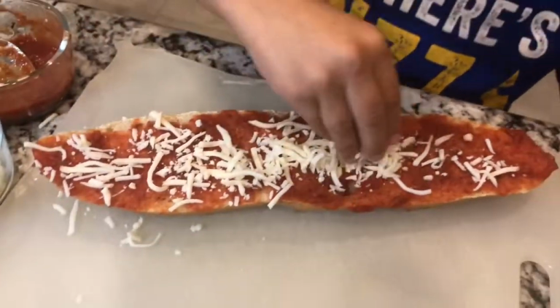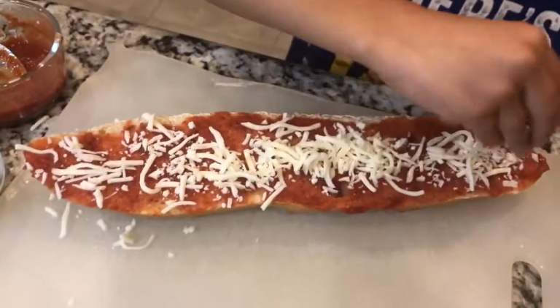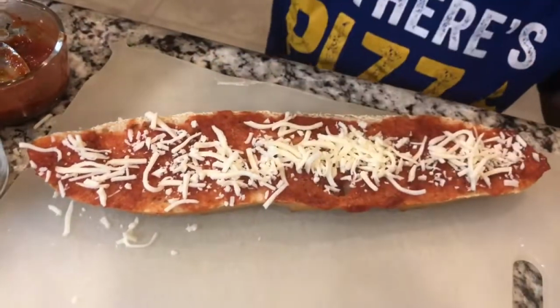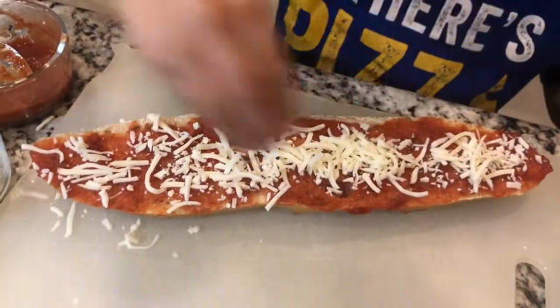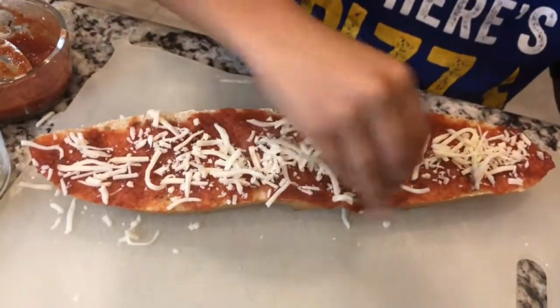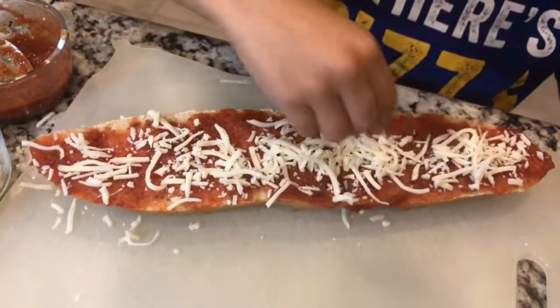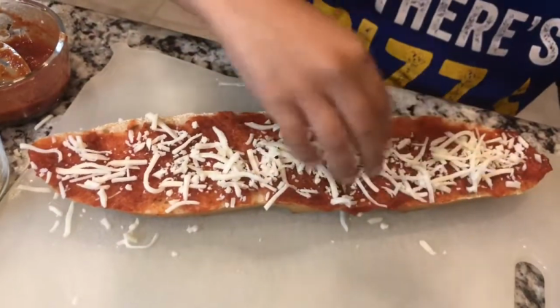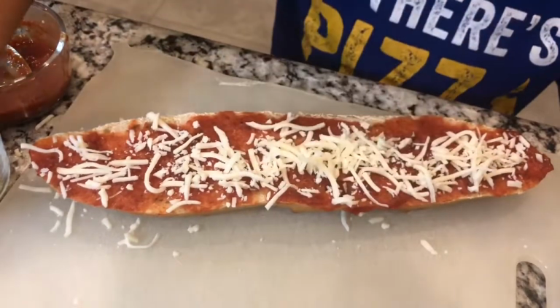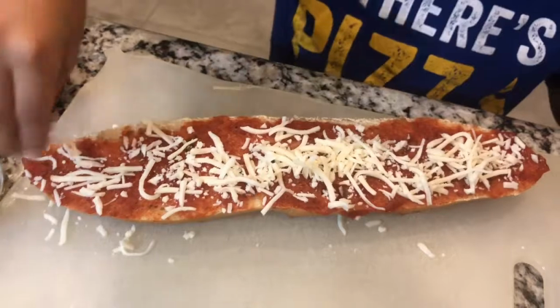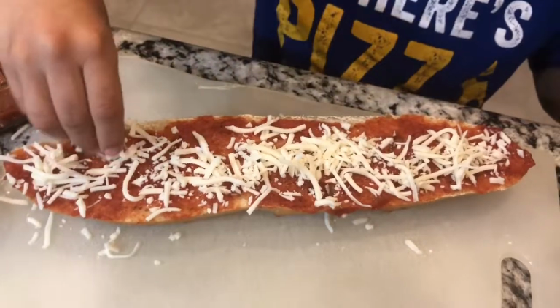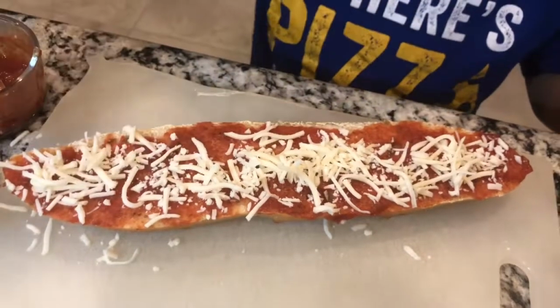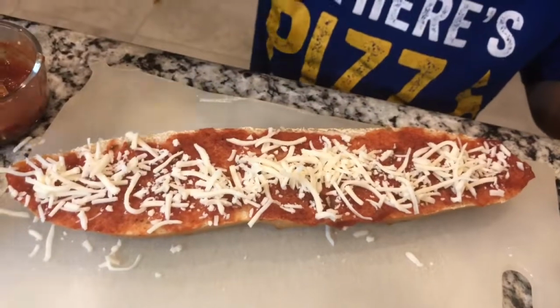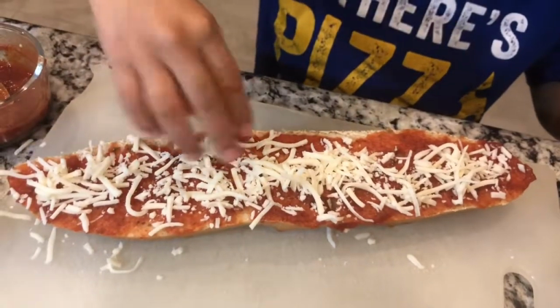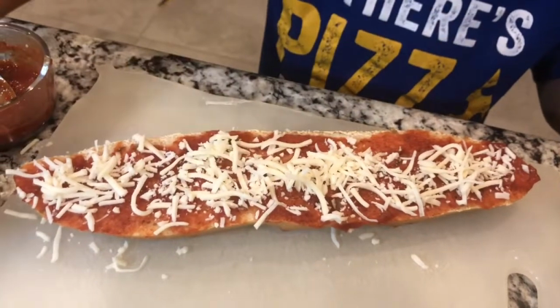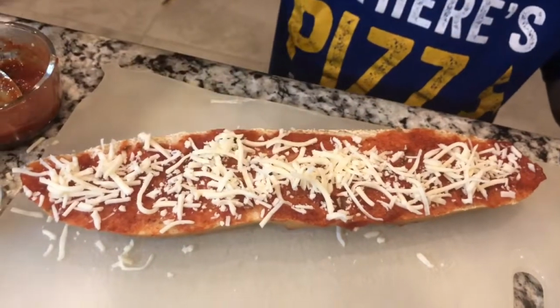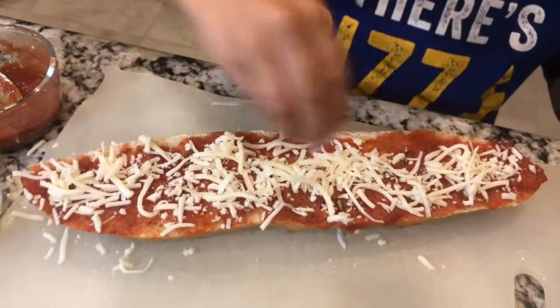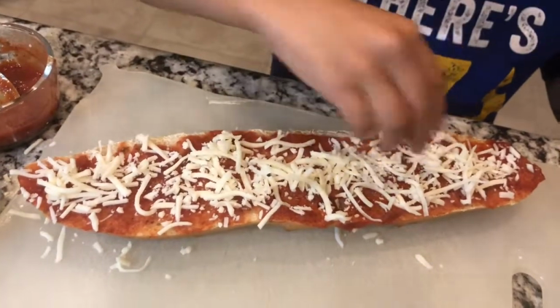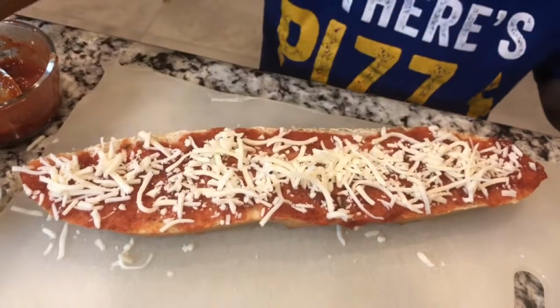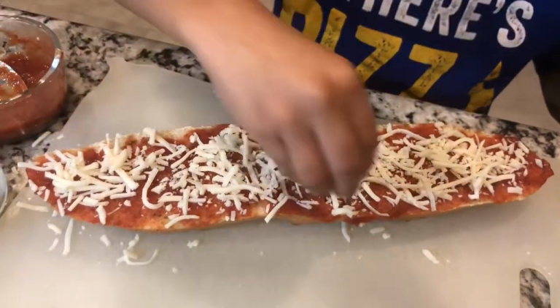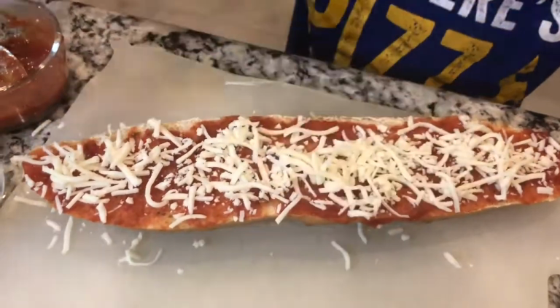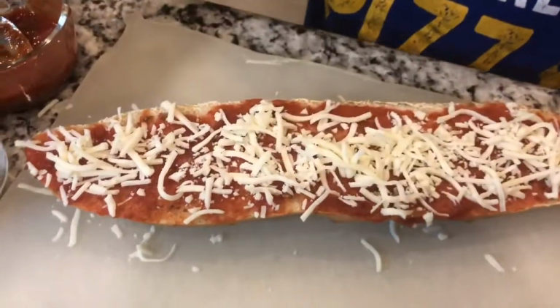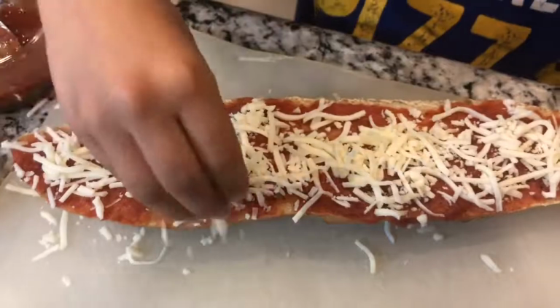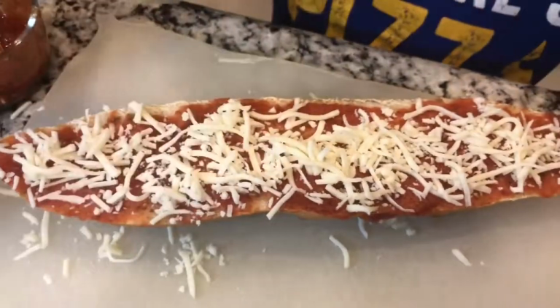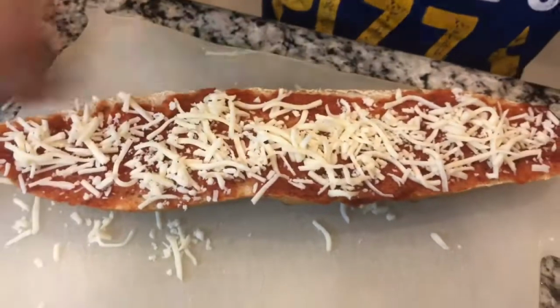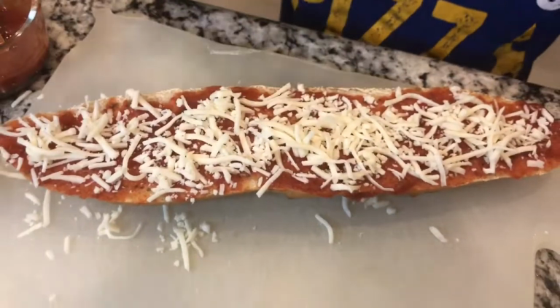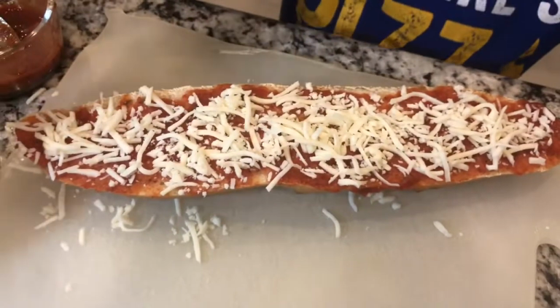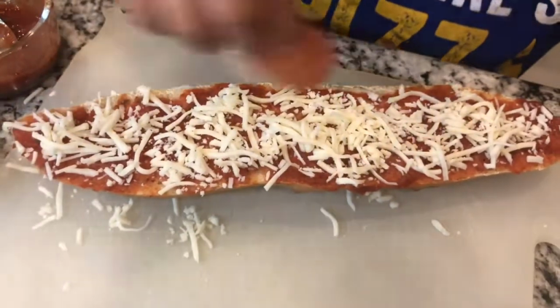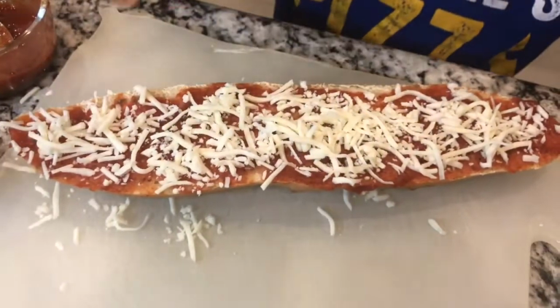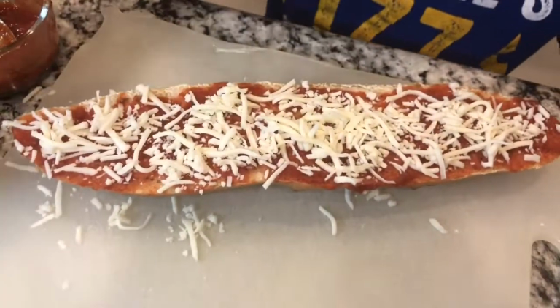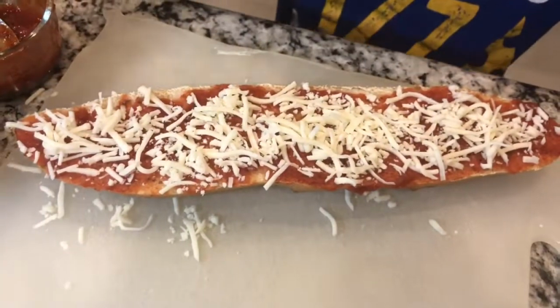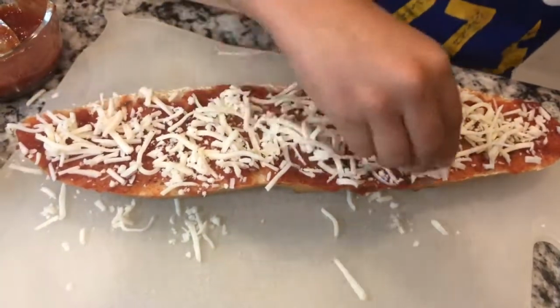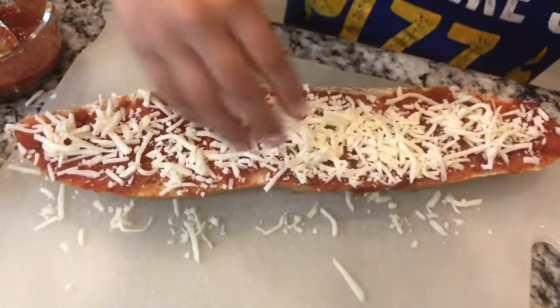Originally, we were having a chili night in our house, but I know that chili is not one of my kids' favorite things to eat. So instead, I thought that this idea was going to be a great idea and it definitely was a hit.